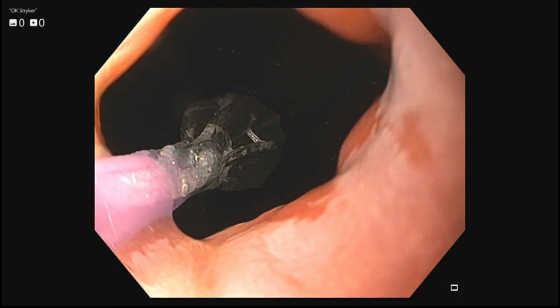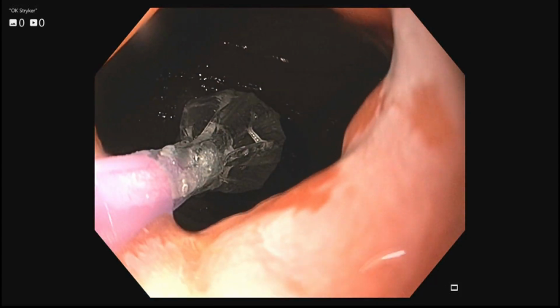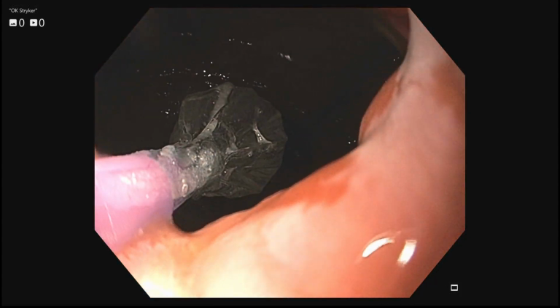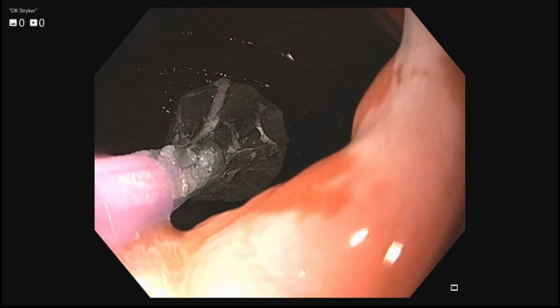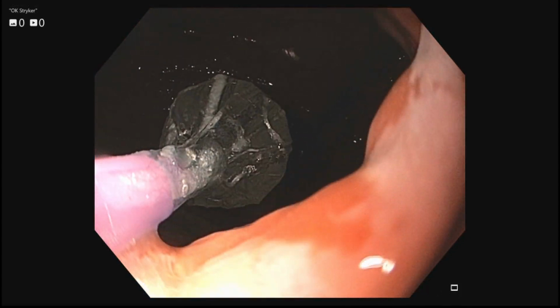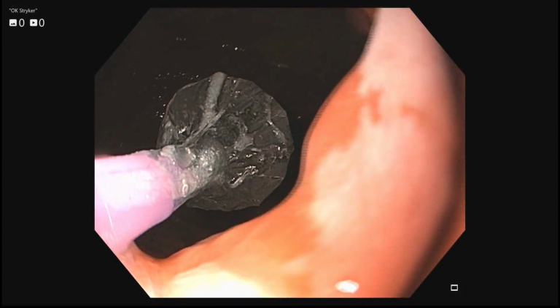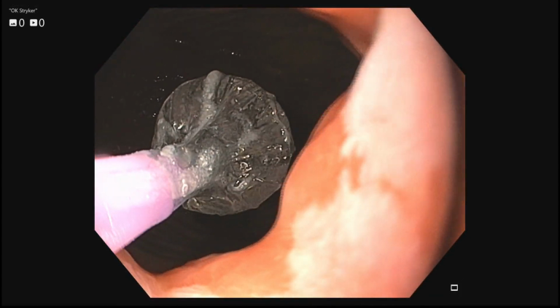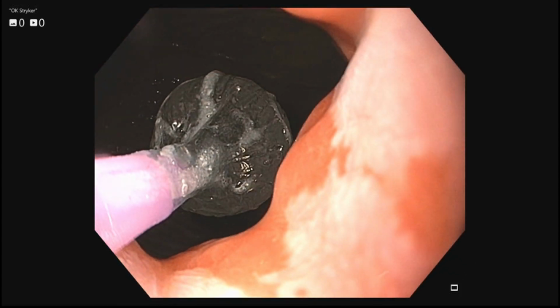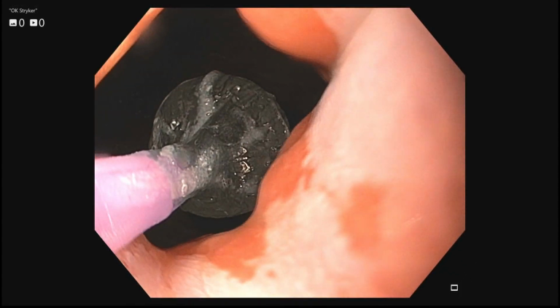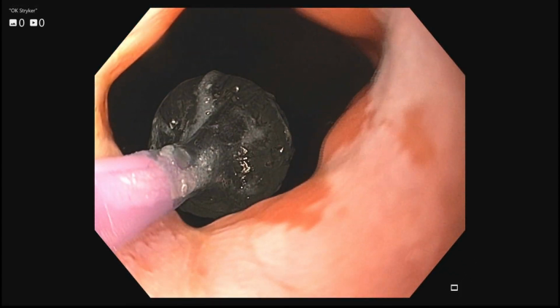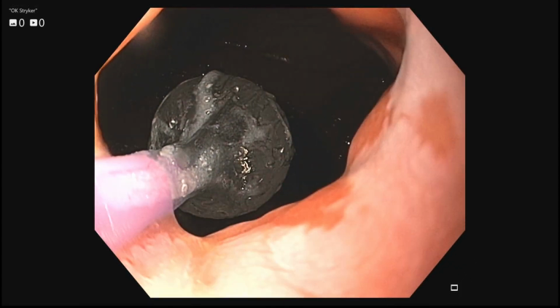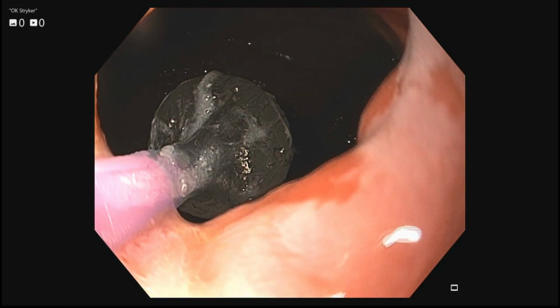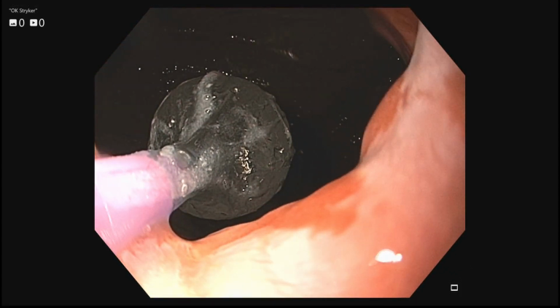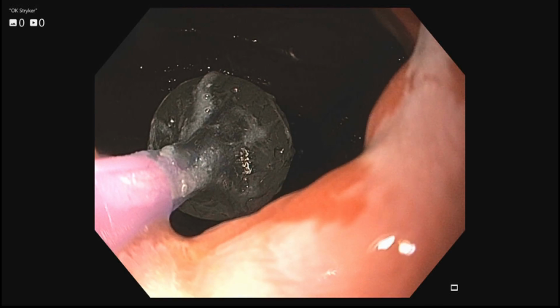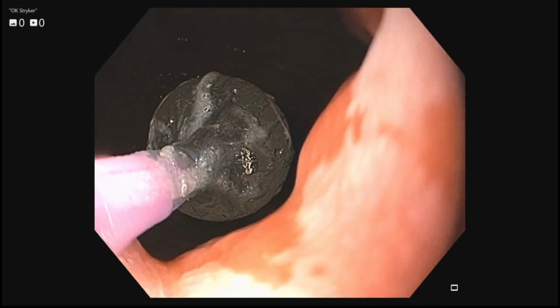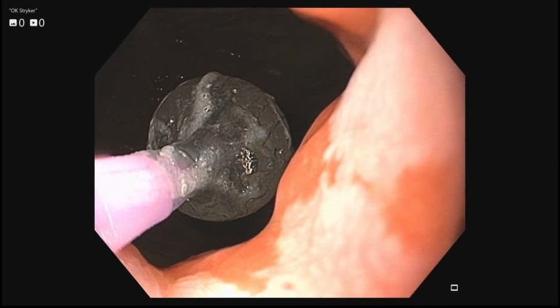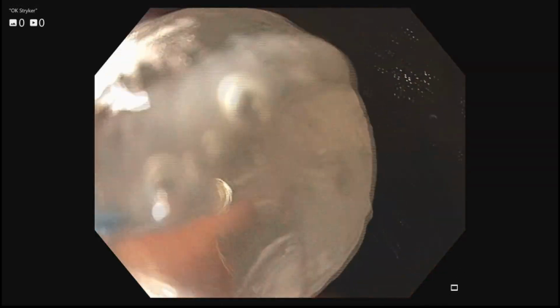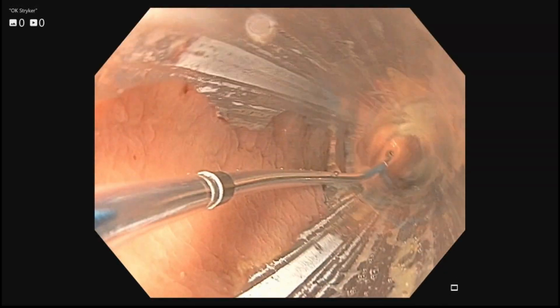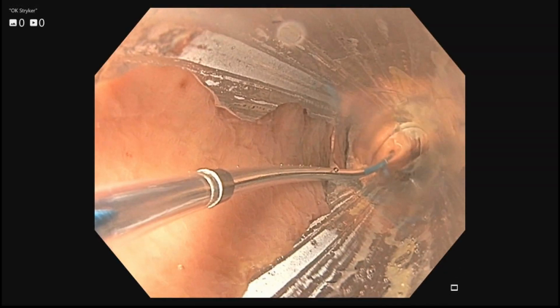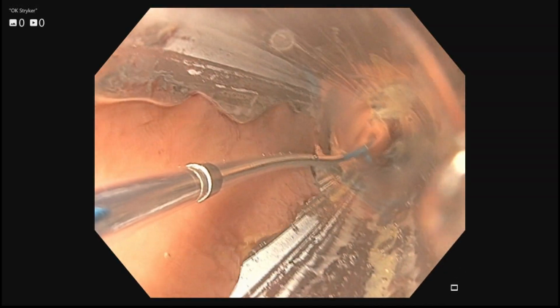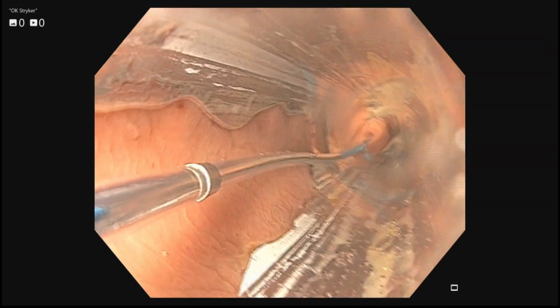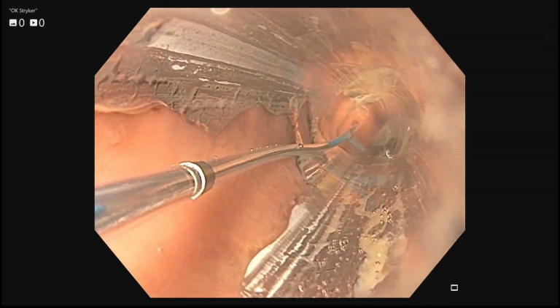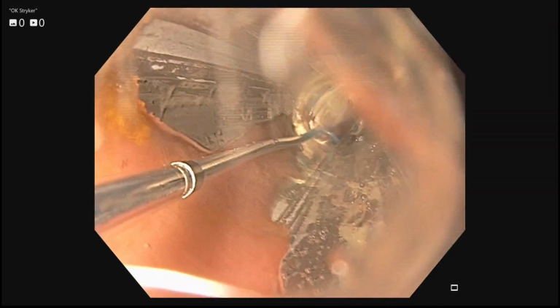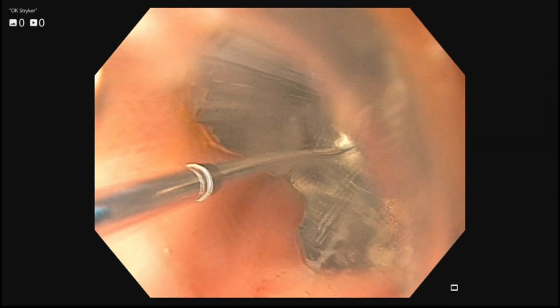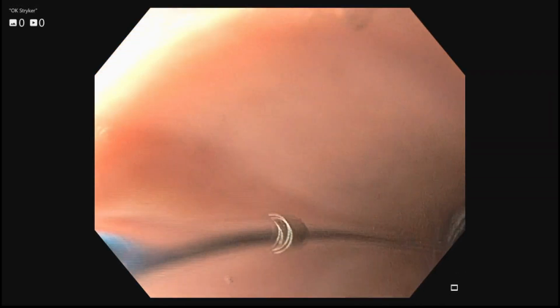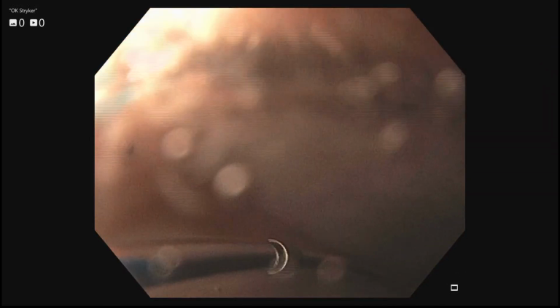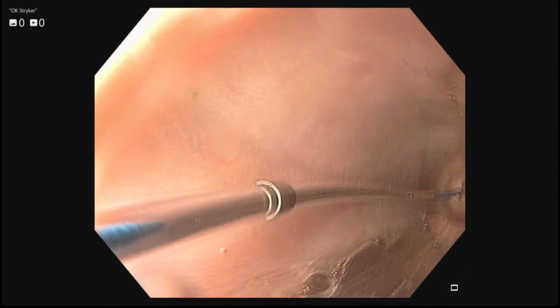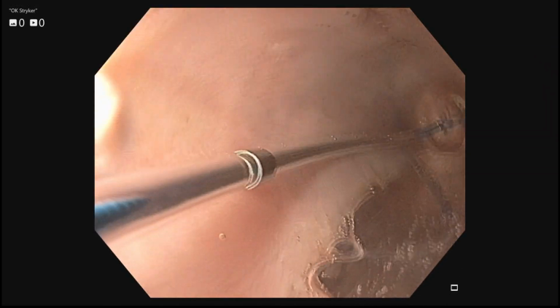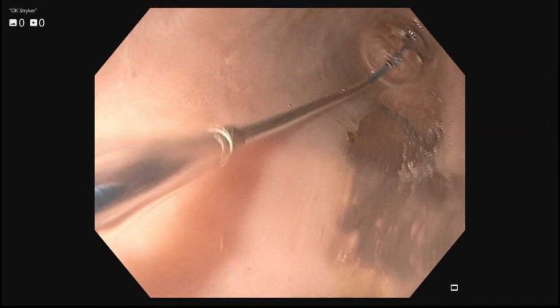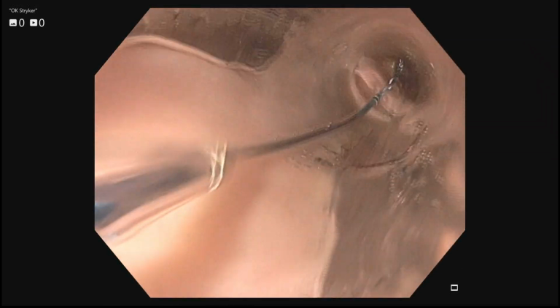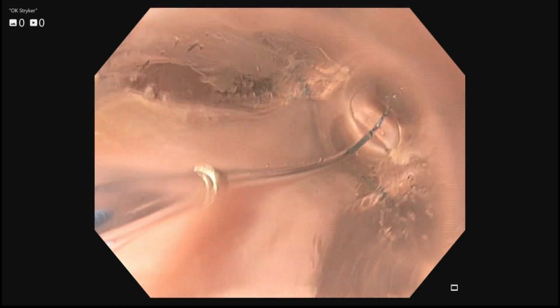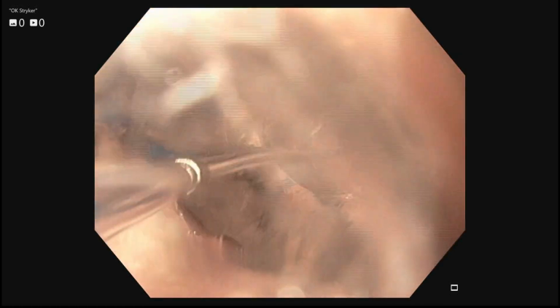Retrograde balloon dilation. The balloon is inflated at the GE junction. Retrograde dilation is performed as shown.